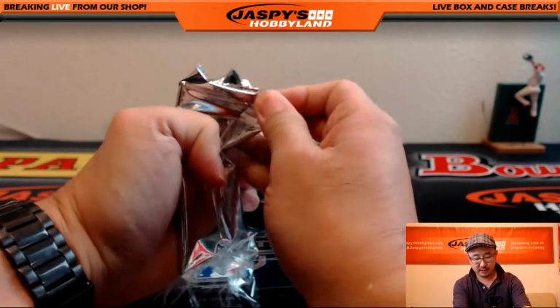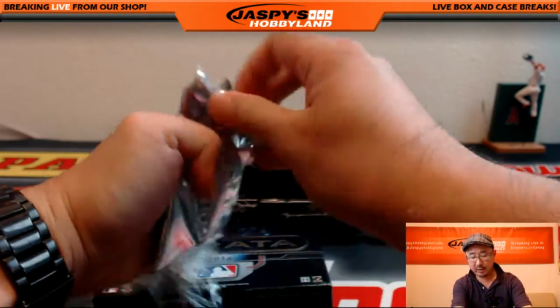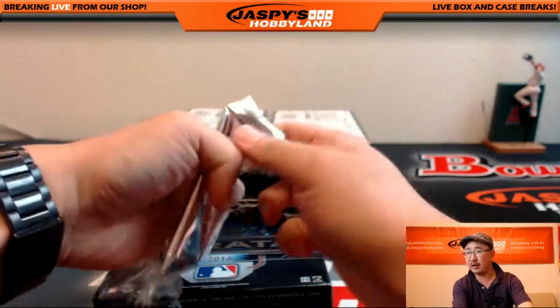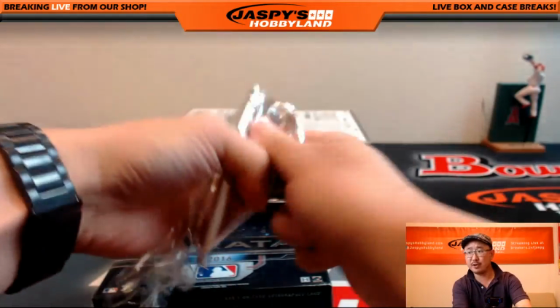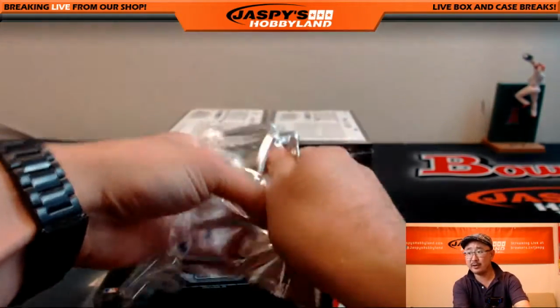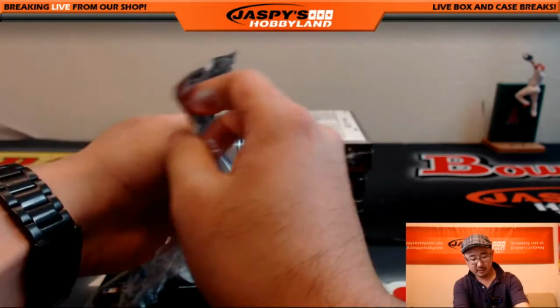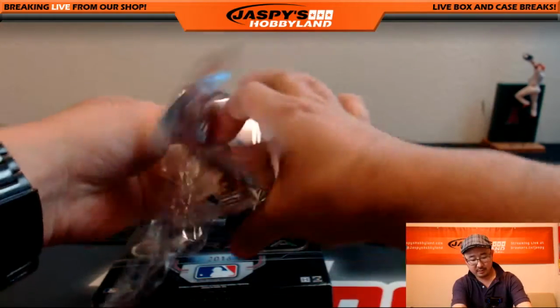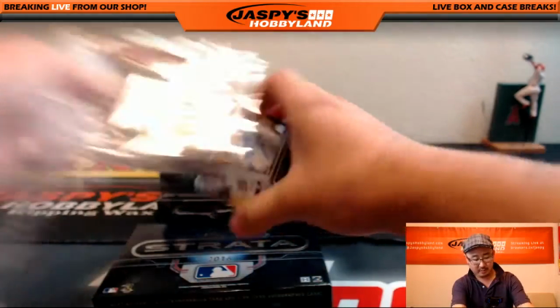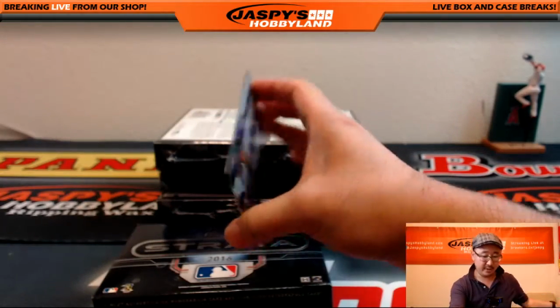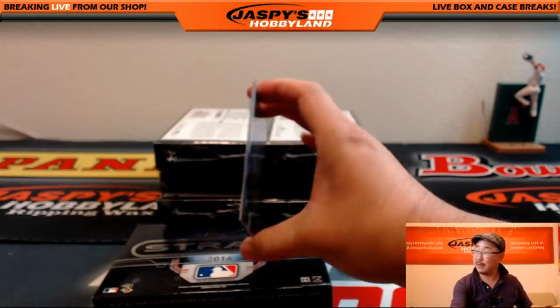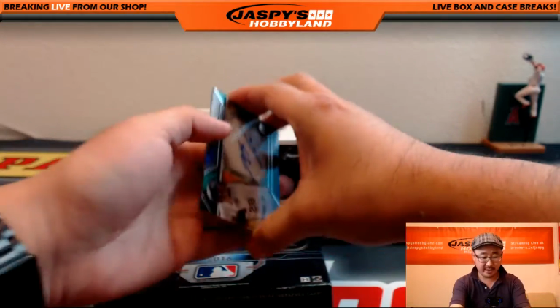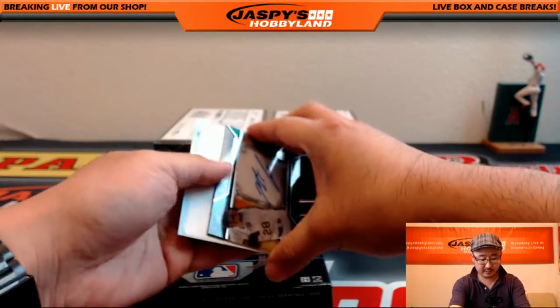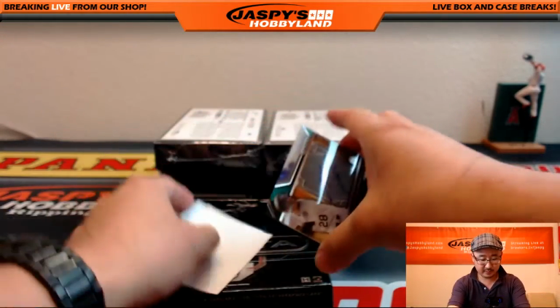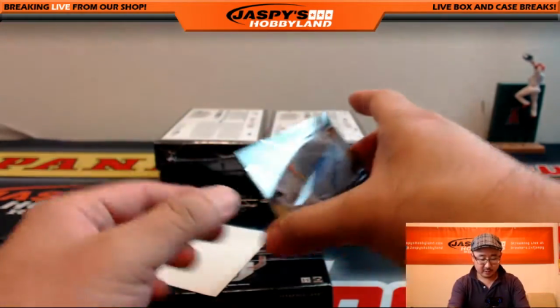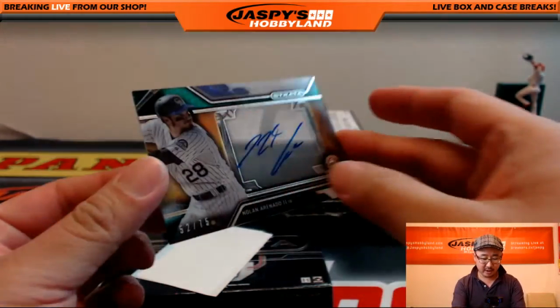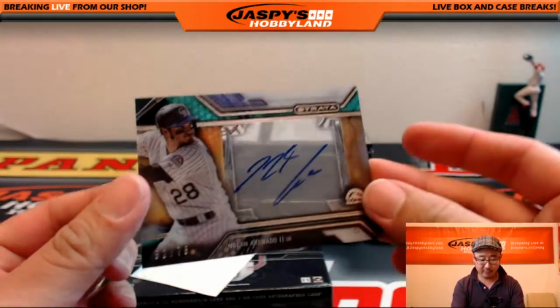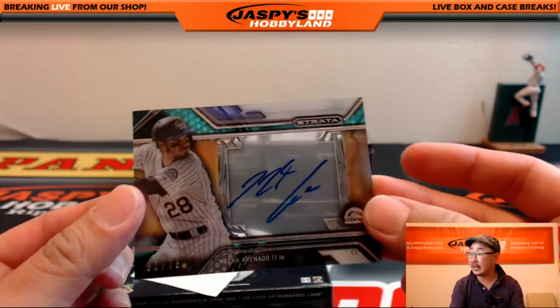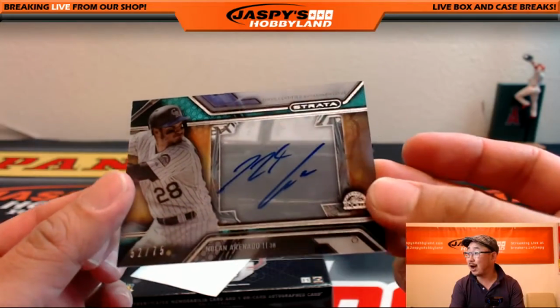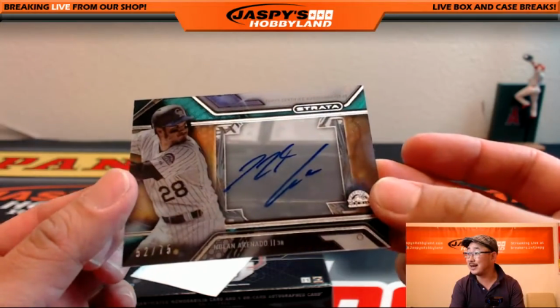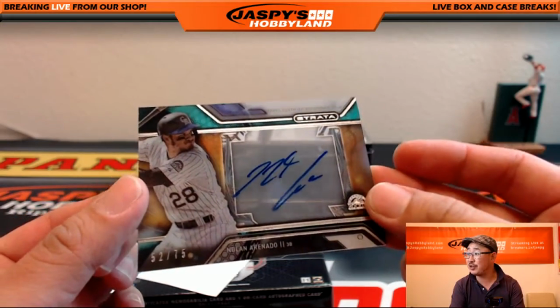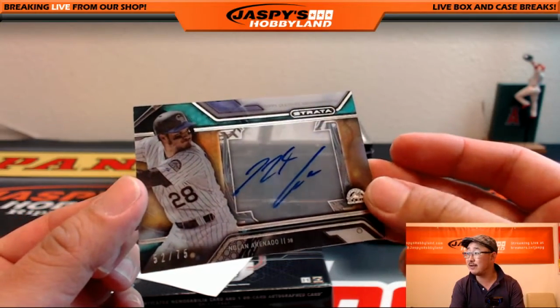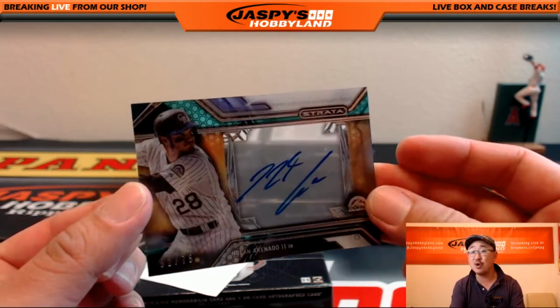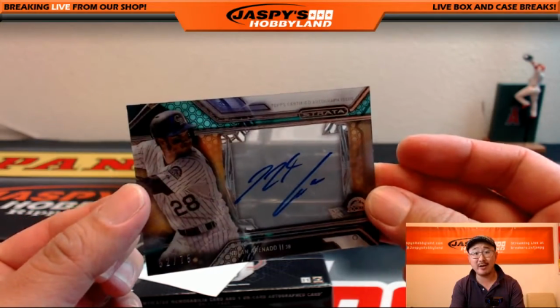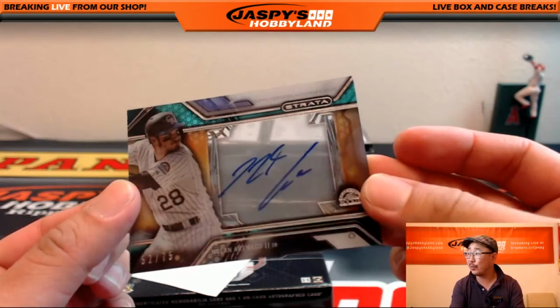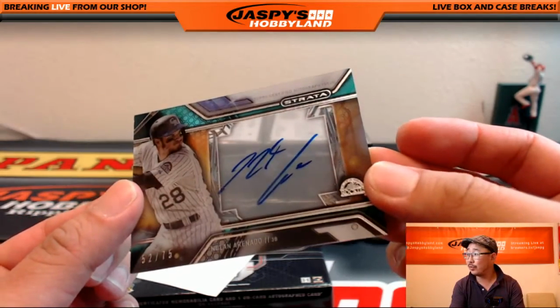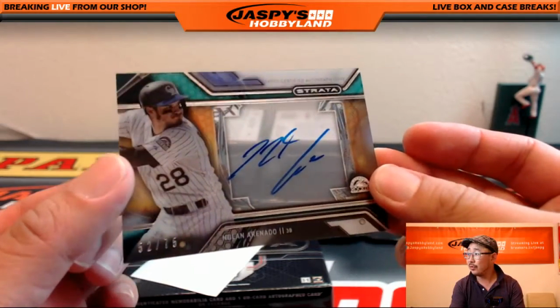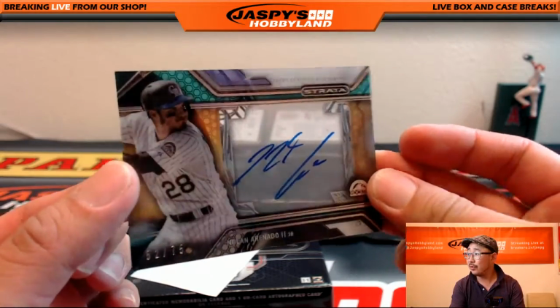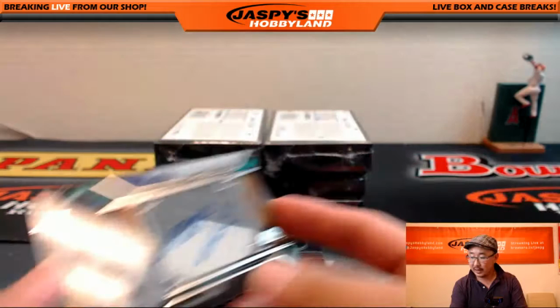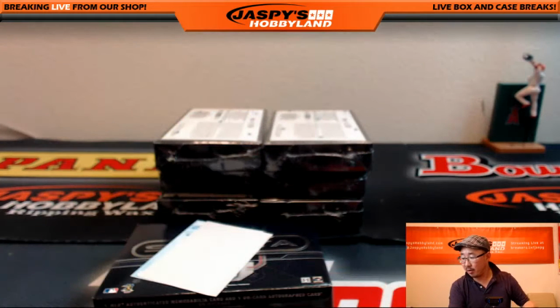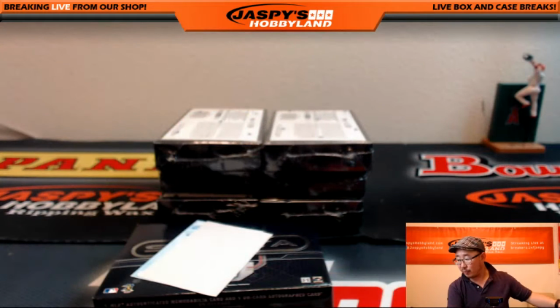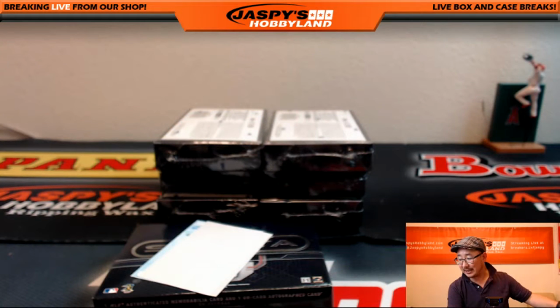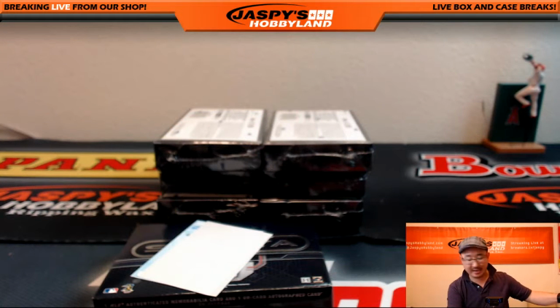Another thin one here — another redemption, maybe. Yeah, there's a redemption on the back. We got an autograph for the Rockies — 52 out of 75, Nolan Arenado. Nice Nolan Arenado for the Rockies, Anthony C.